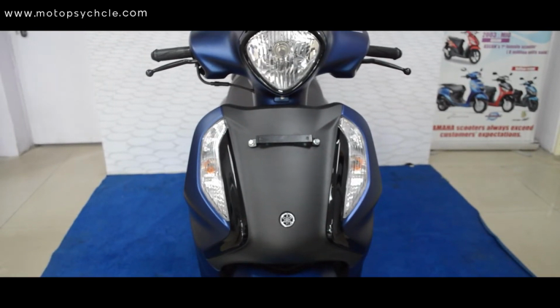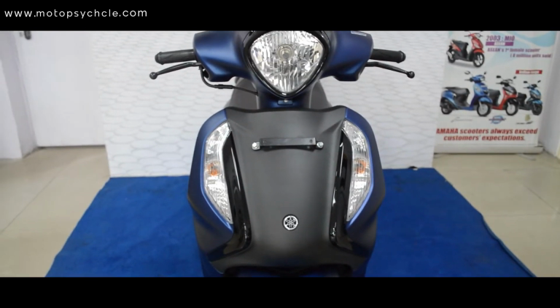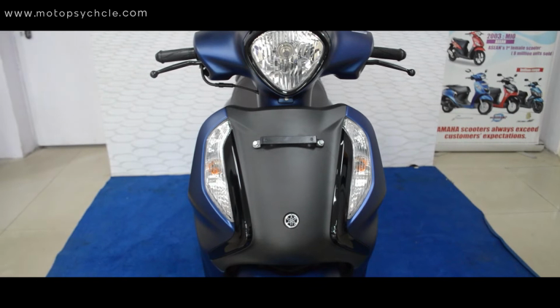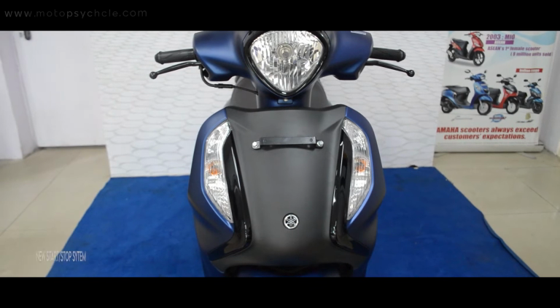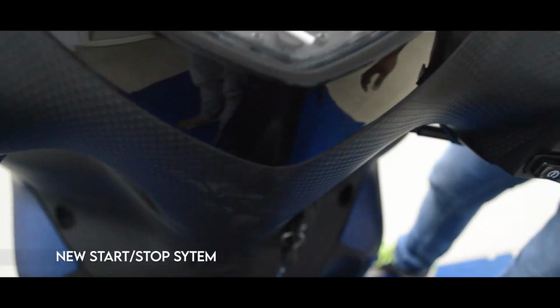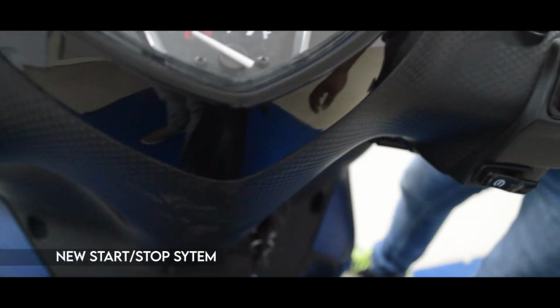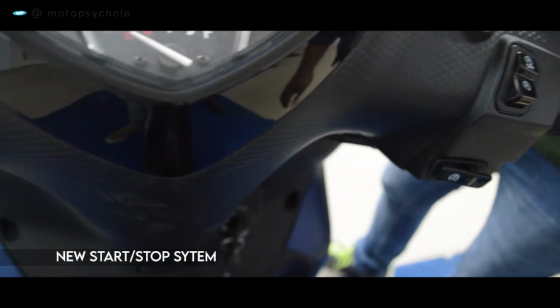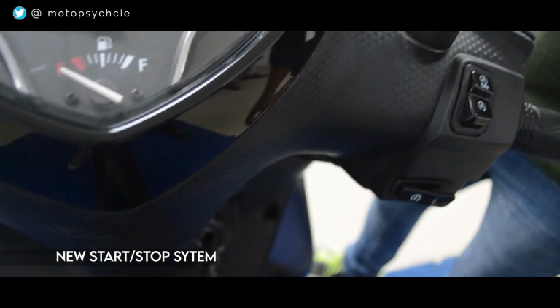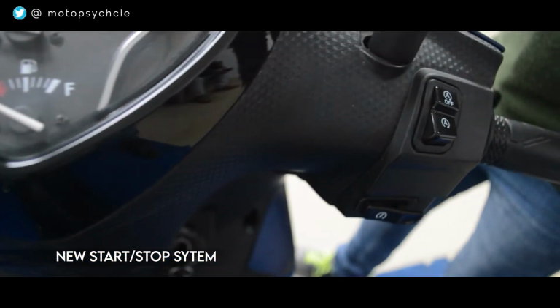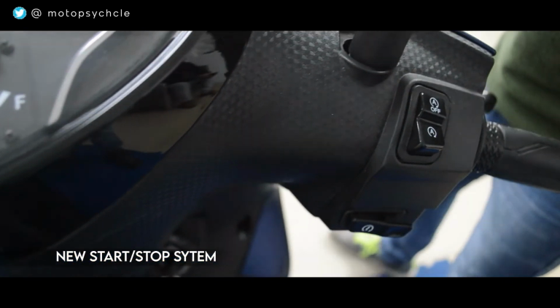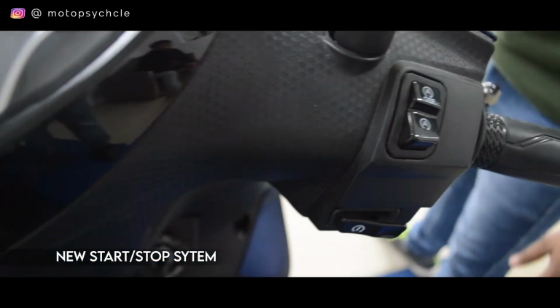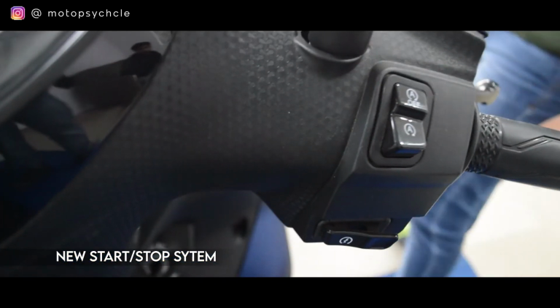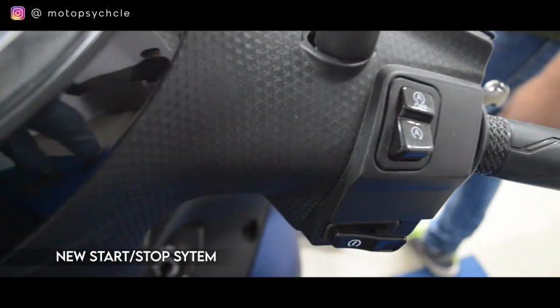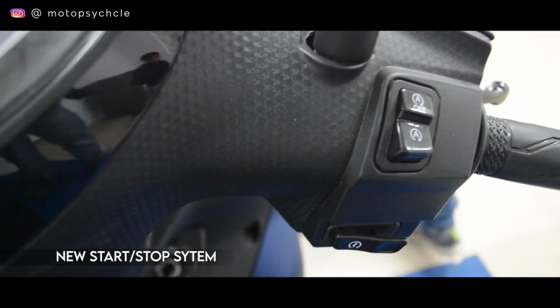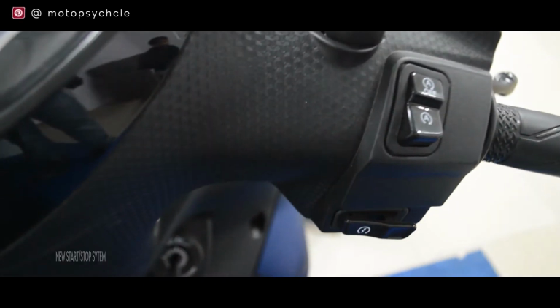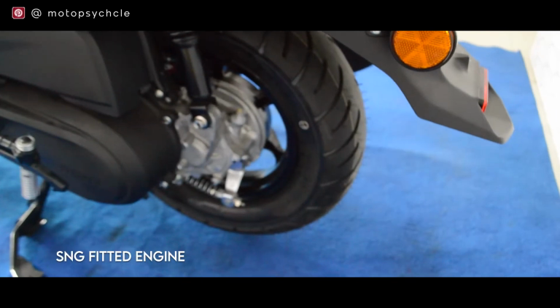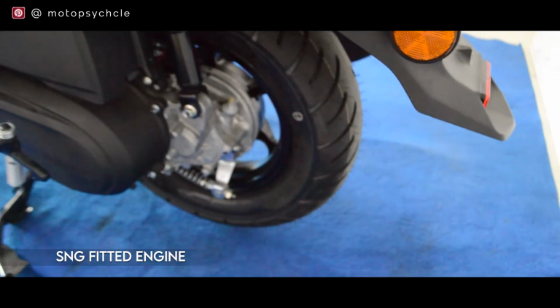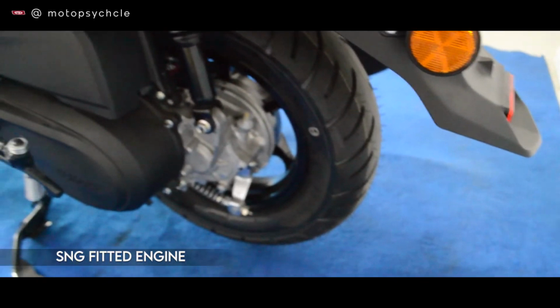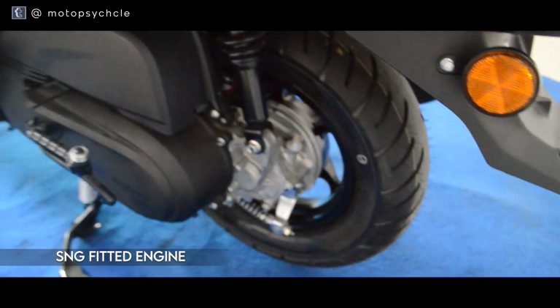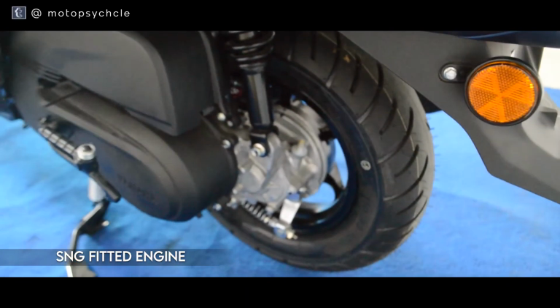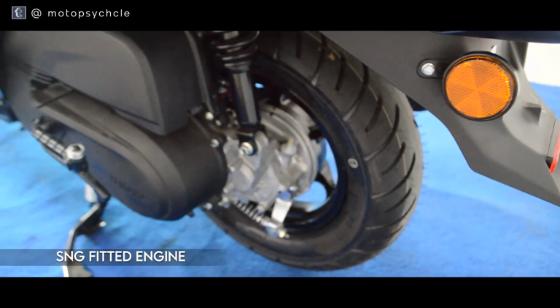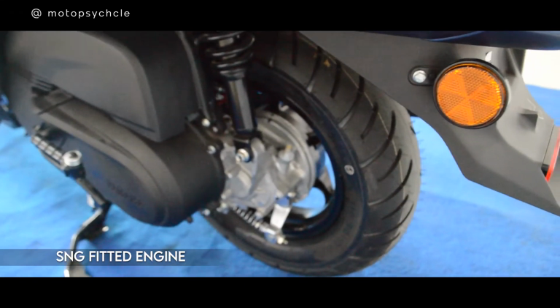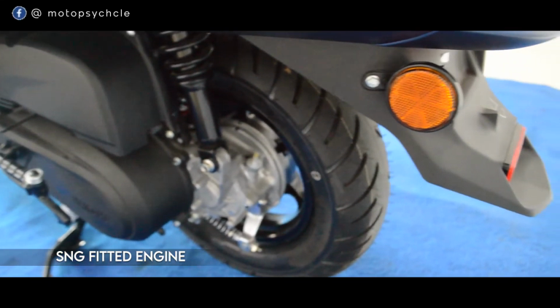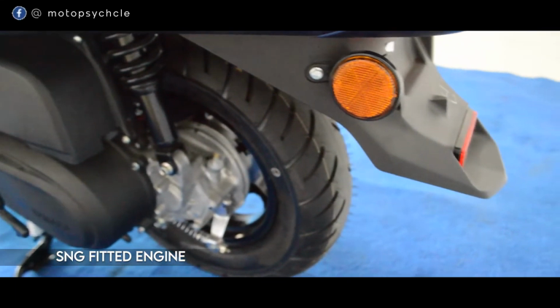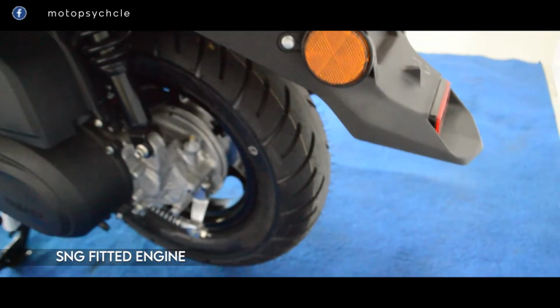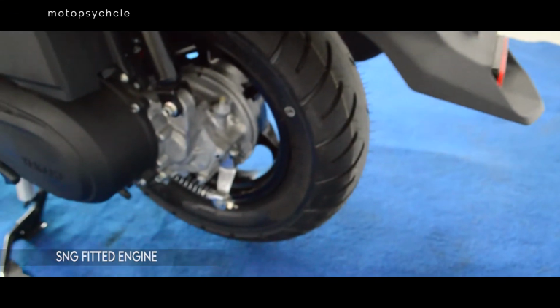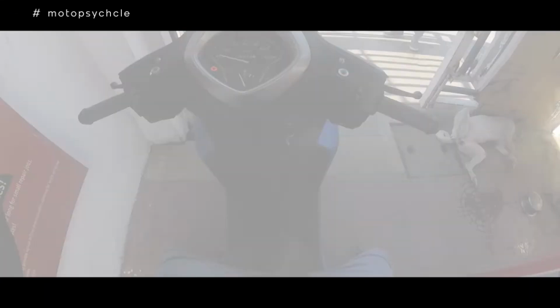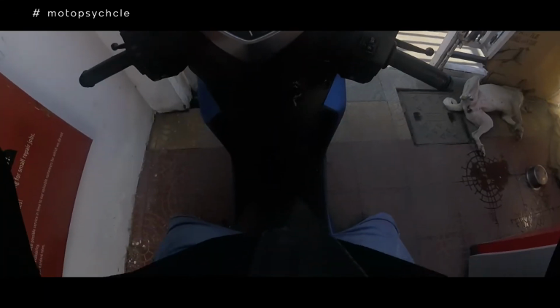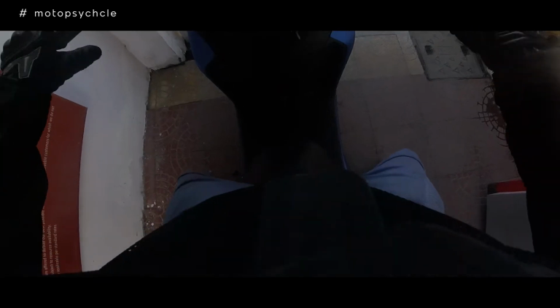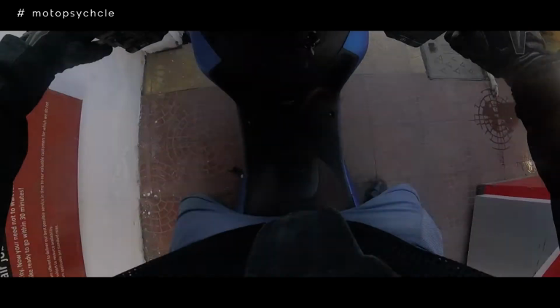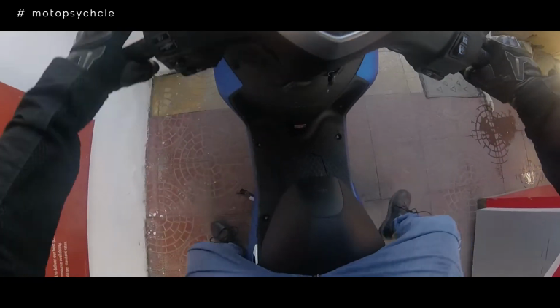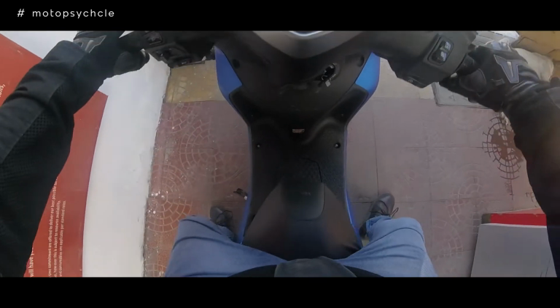At 99 kg, it is Yamaha's lightest scooter to date. The new start-stop system given in the scooter makes for better mileage. The SMG tech fitted in the engine makes it quiet when you start the scooter. Now let's move on and test the scooter in the real world.